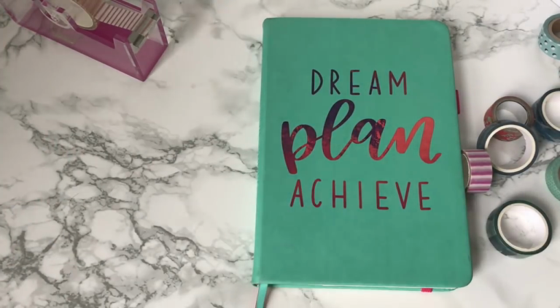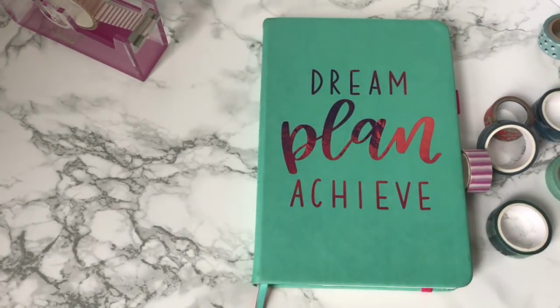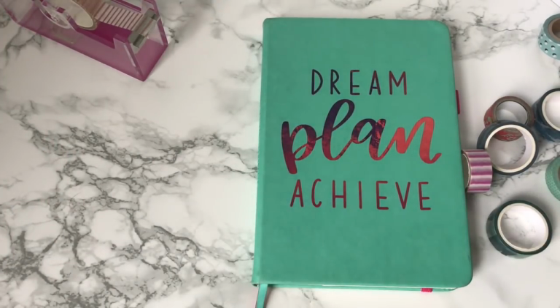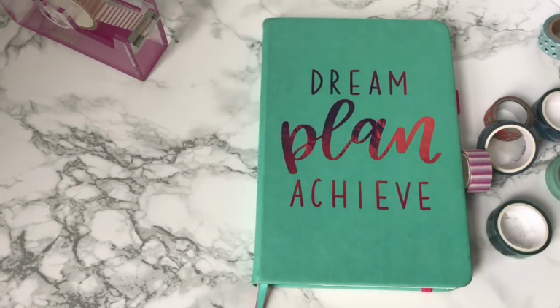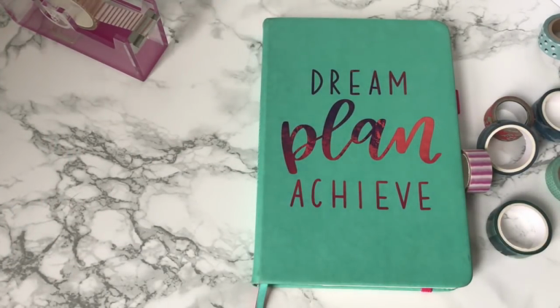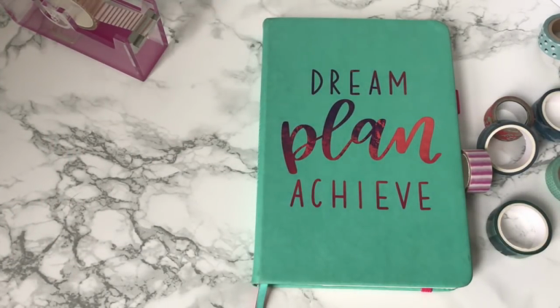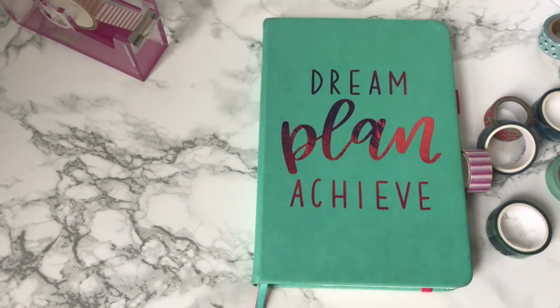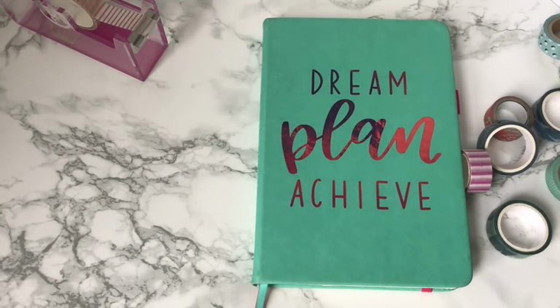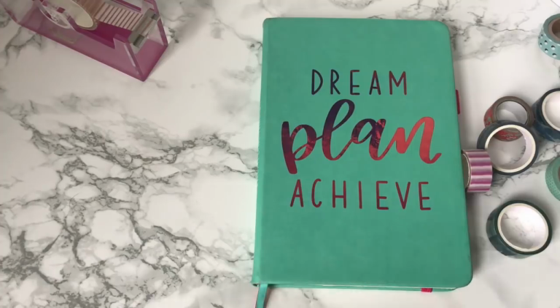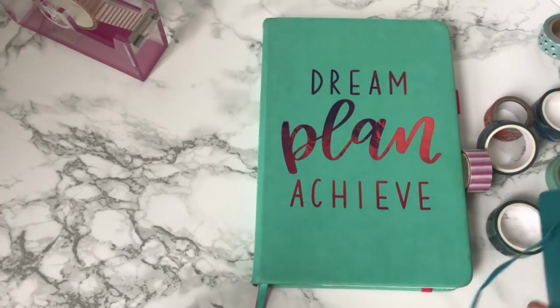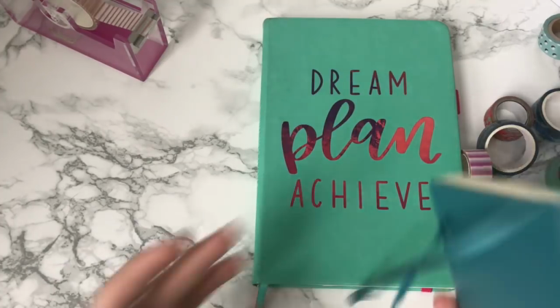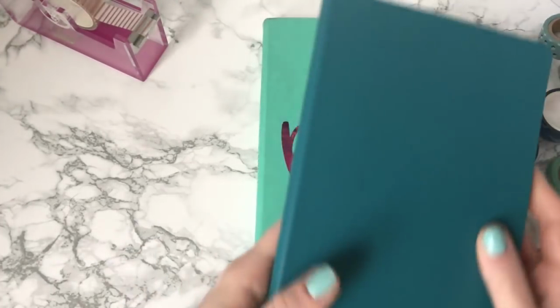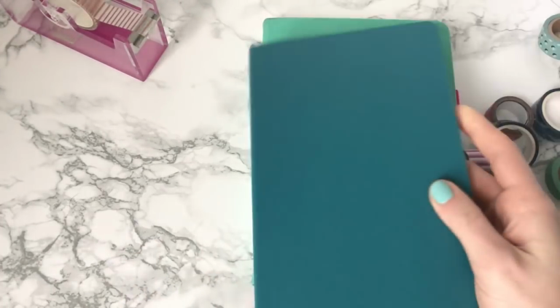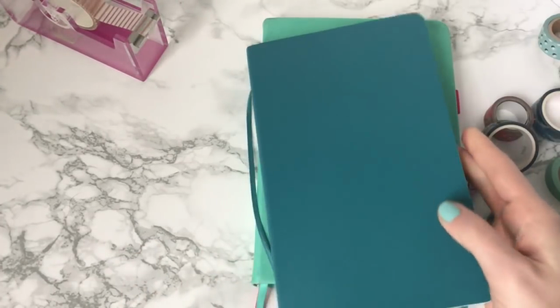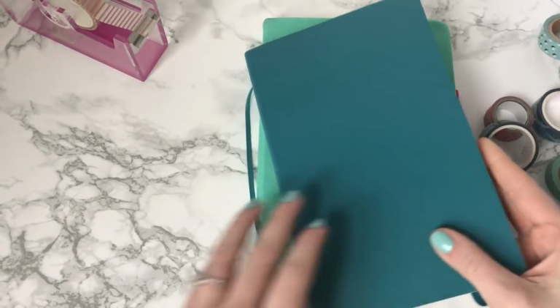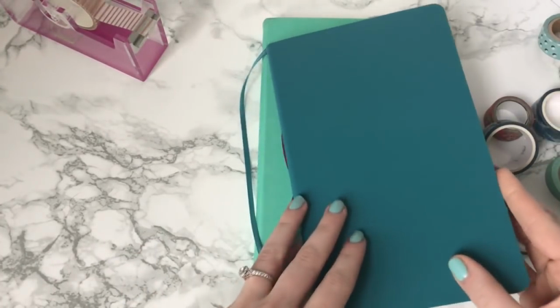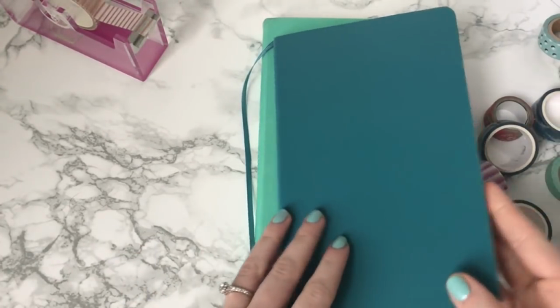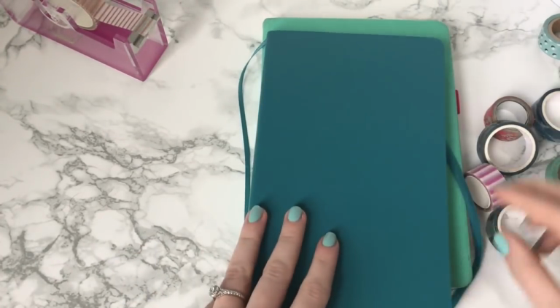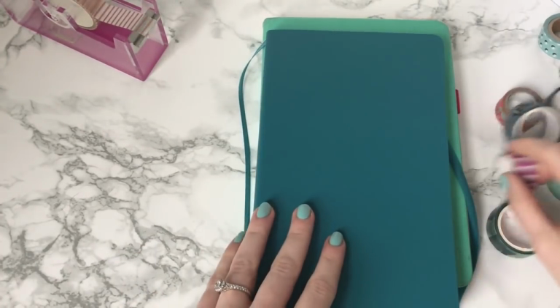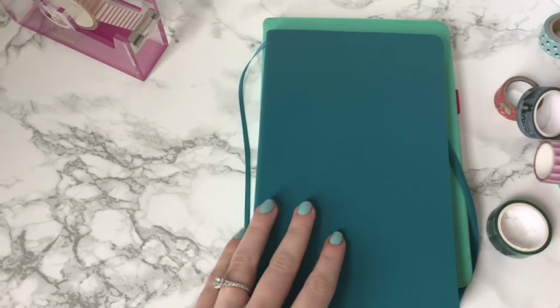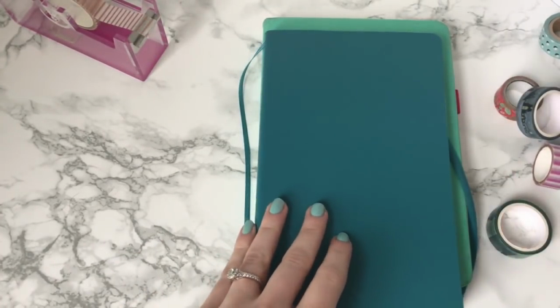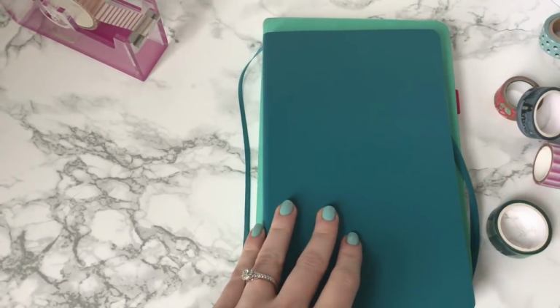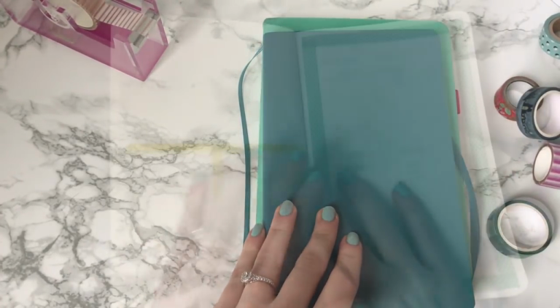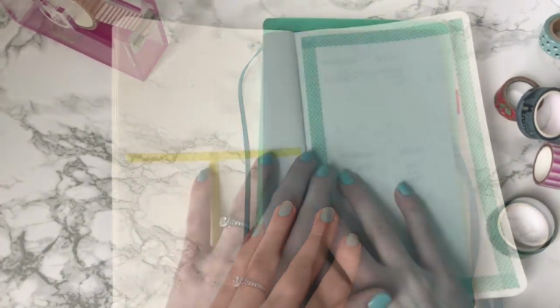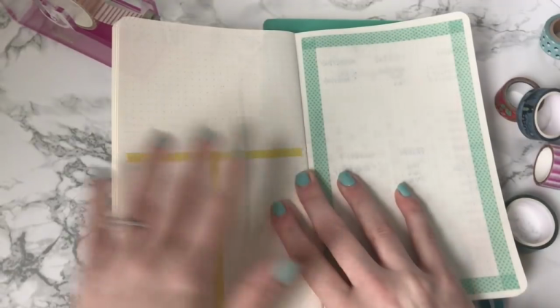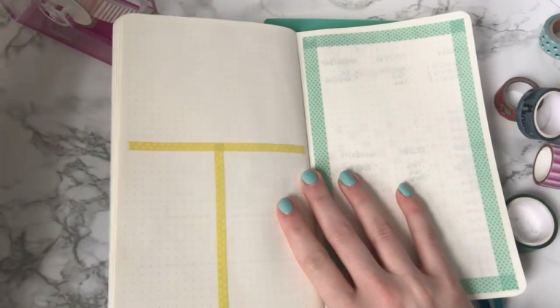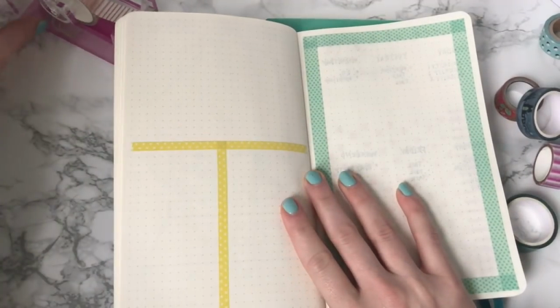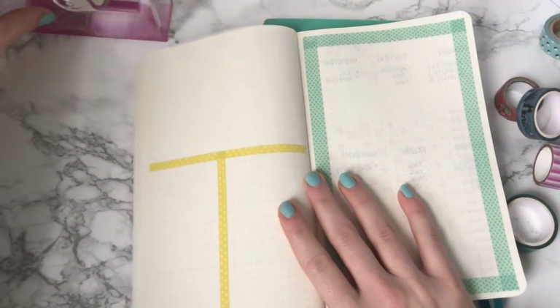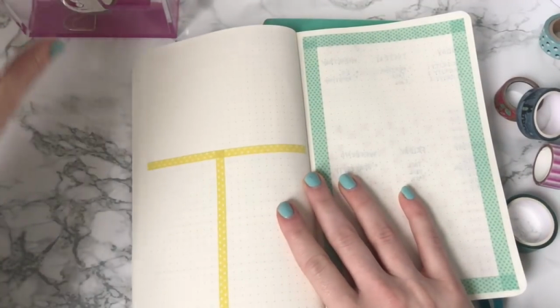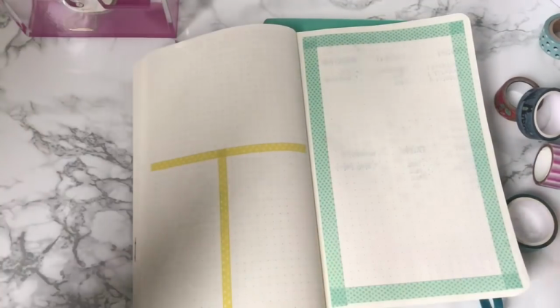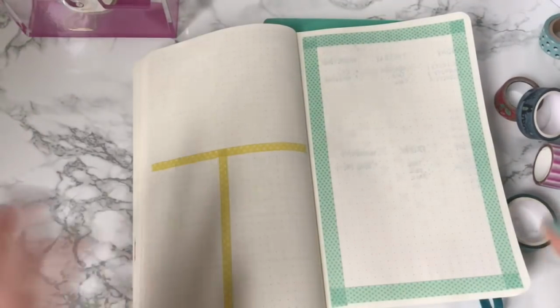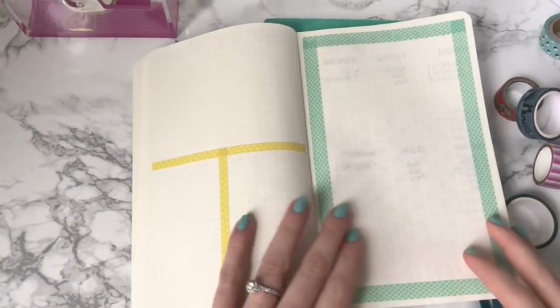I'm going to start with a few of the more well-known ways first, and I'm going to use my spare Moleskine notebook. So let's talk Washi tape.